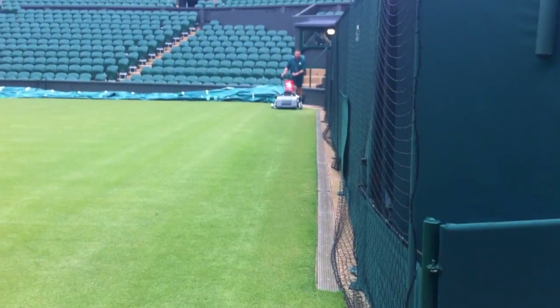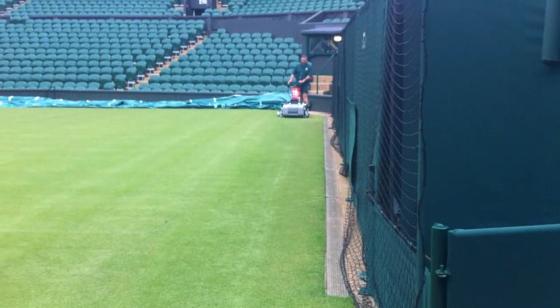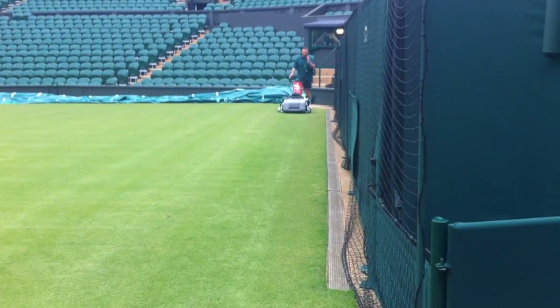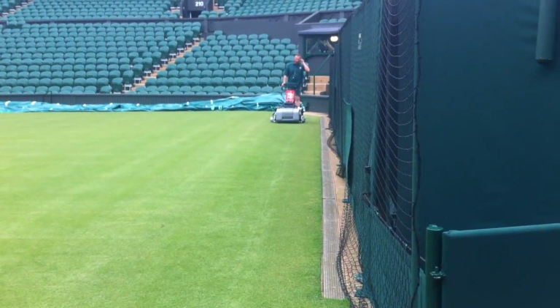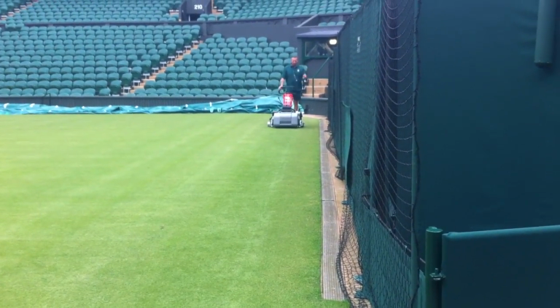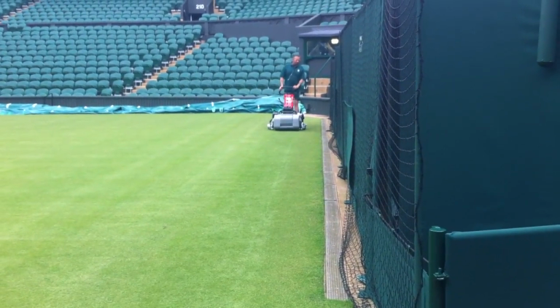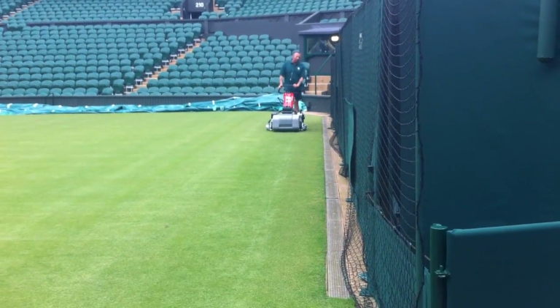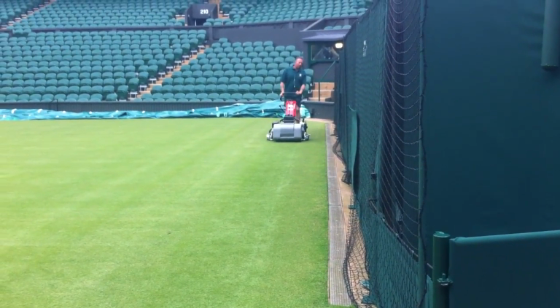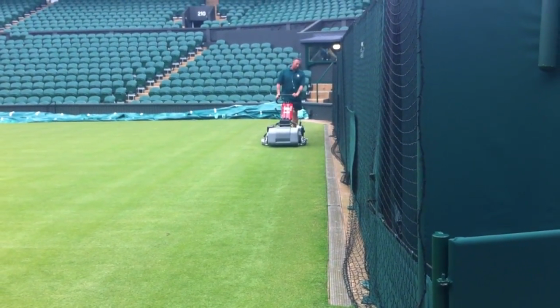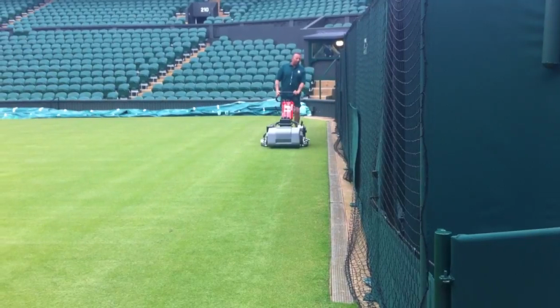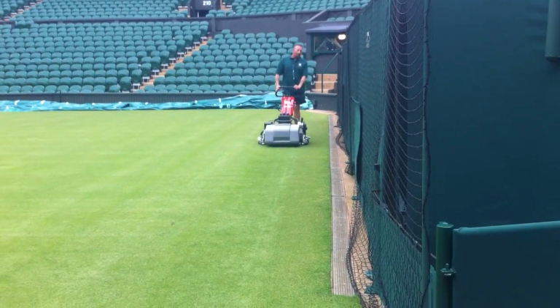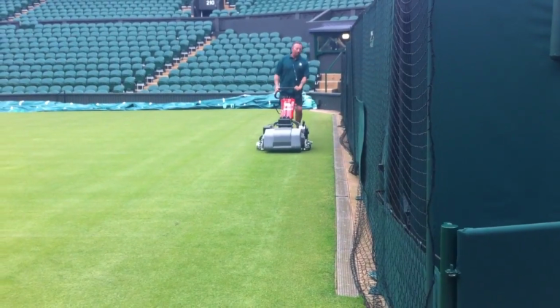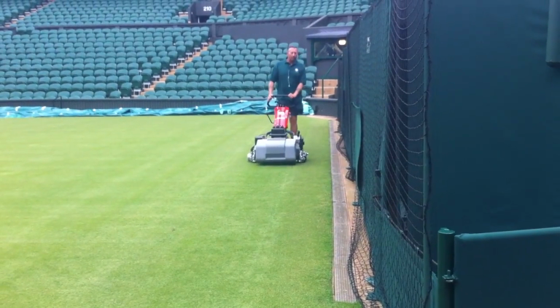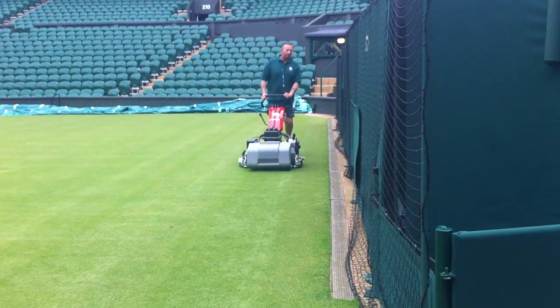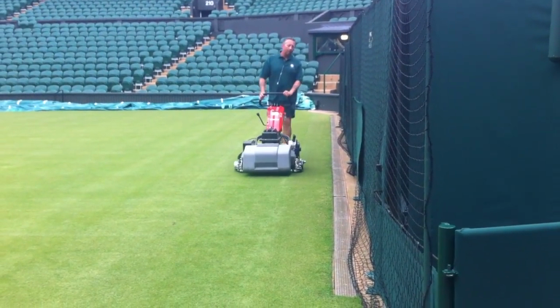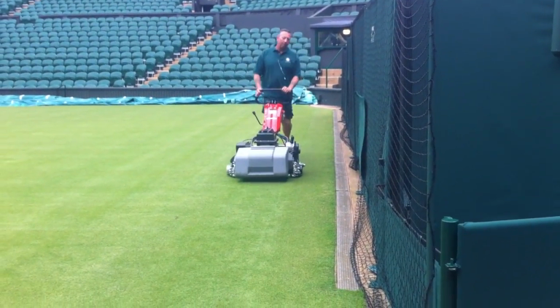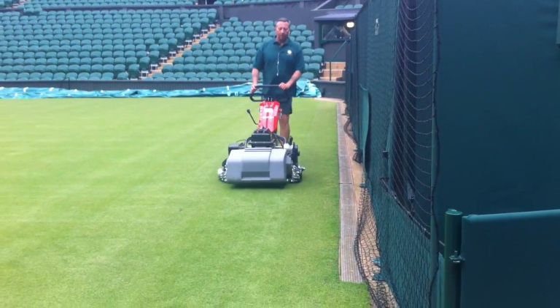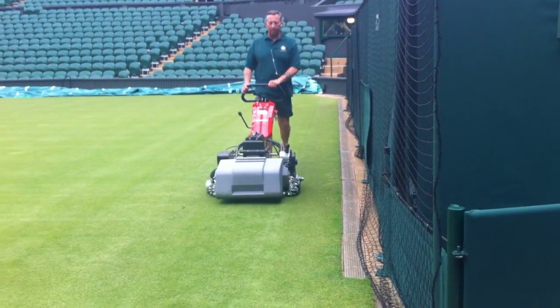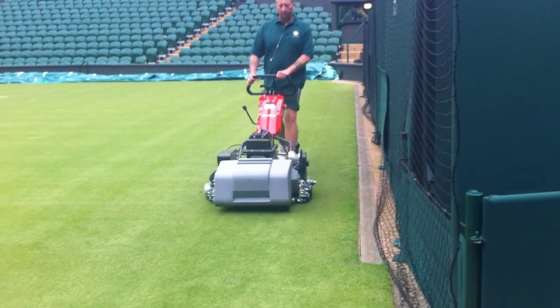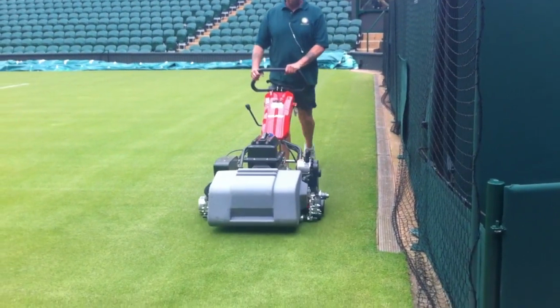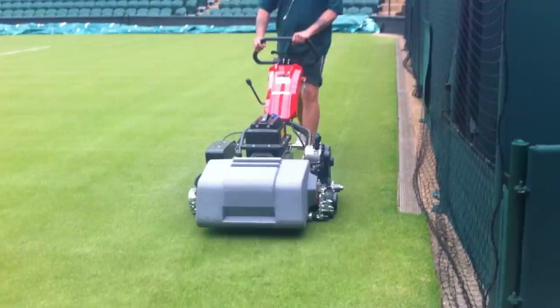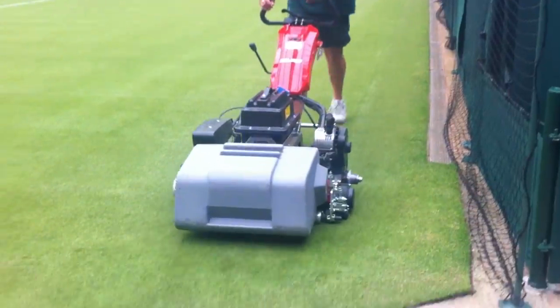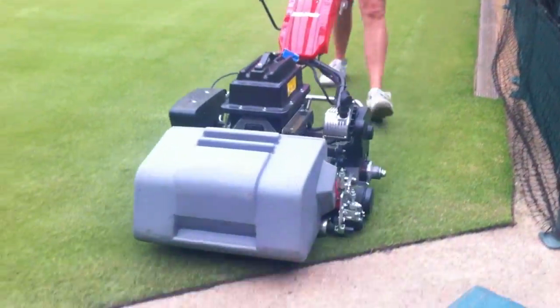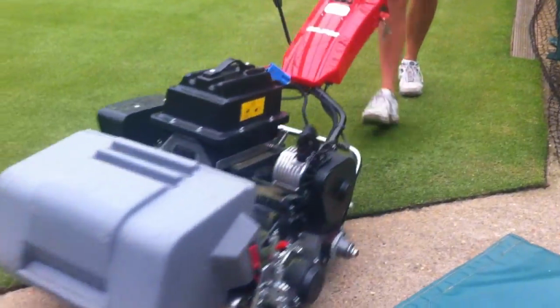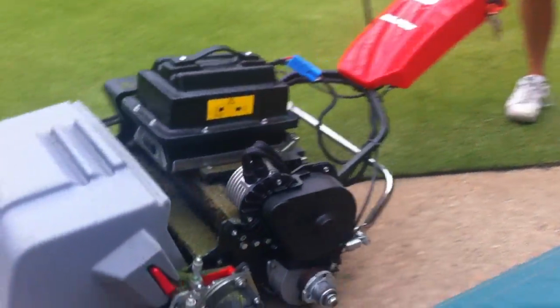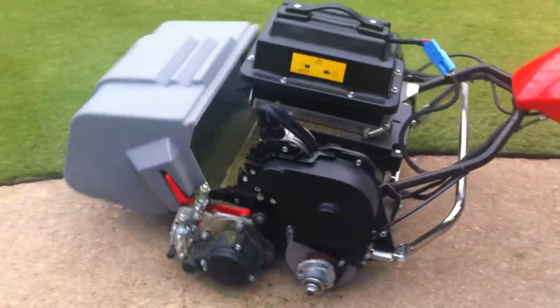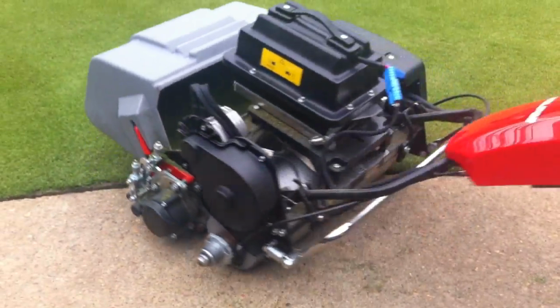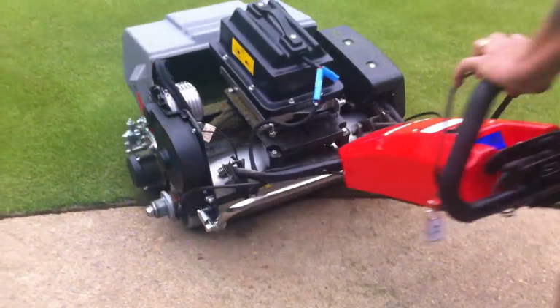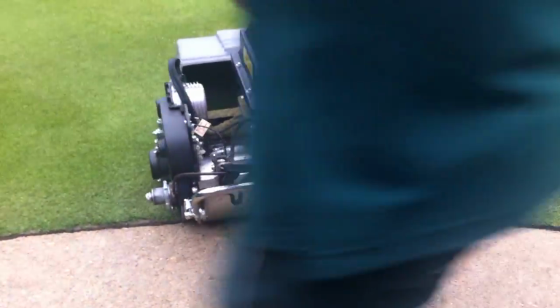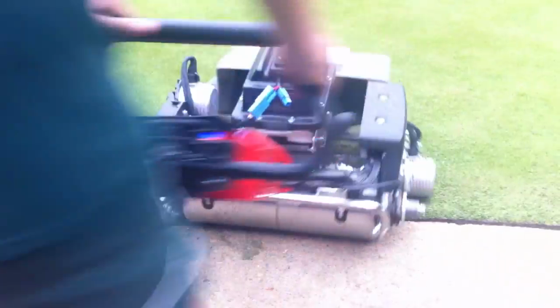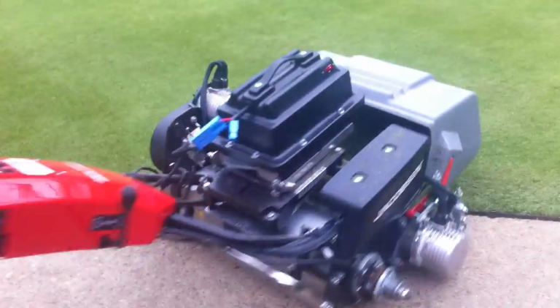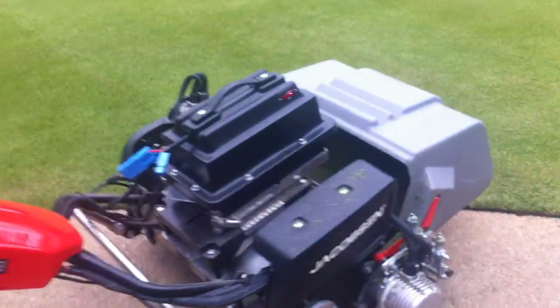Here we are on Center Court at Wimbledon and it is getting a shave. This is the electric mower and we're right at the back. Fabulous piece of machinery.